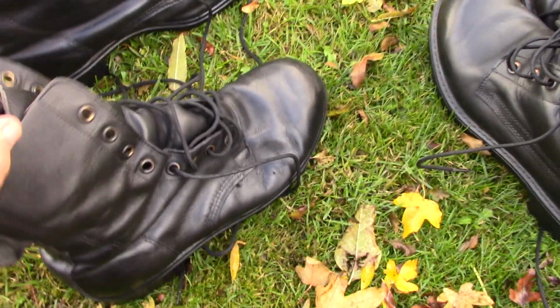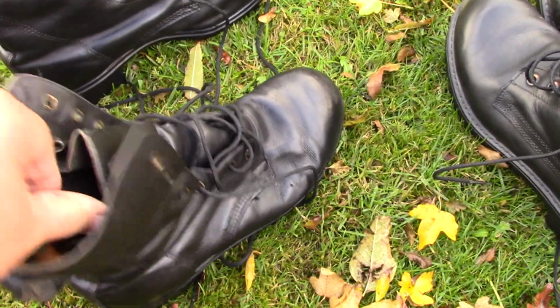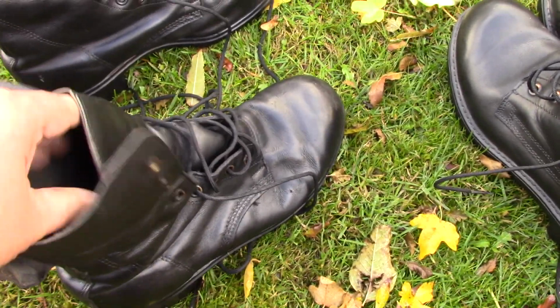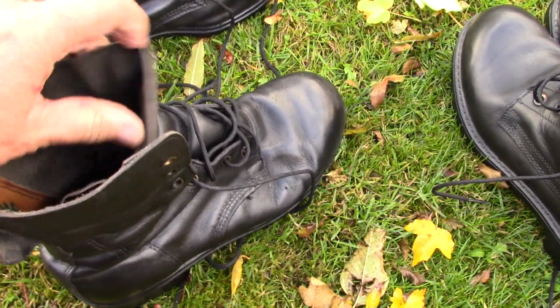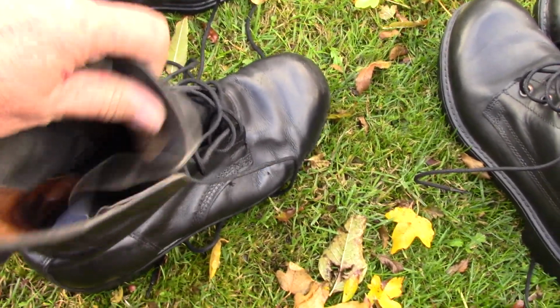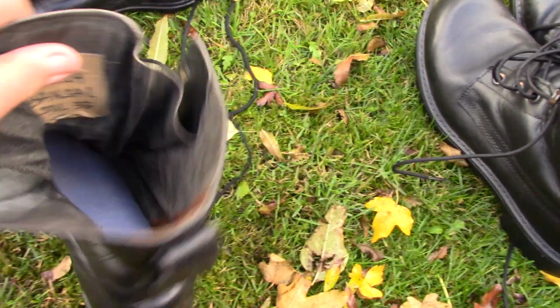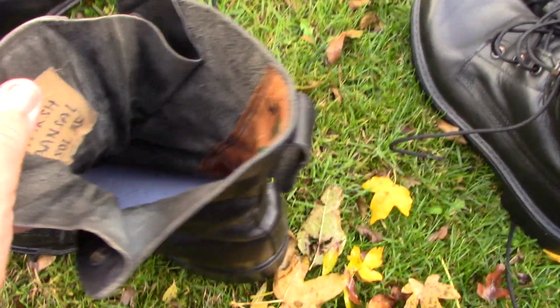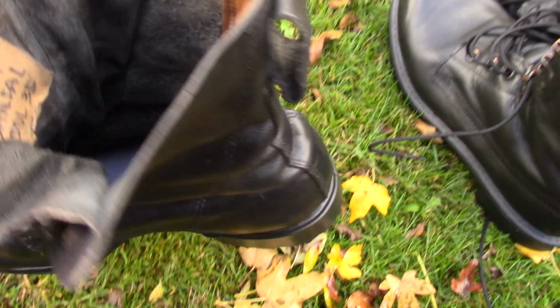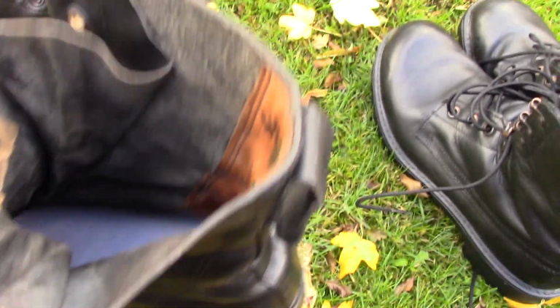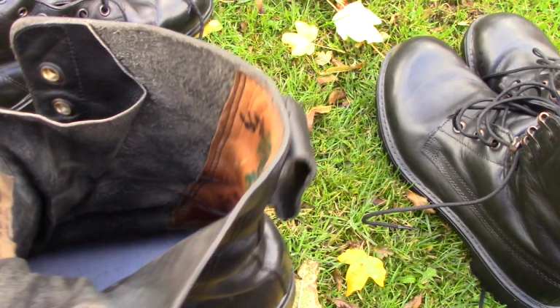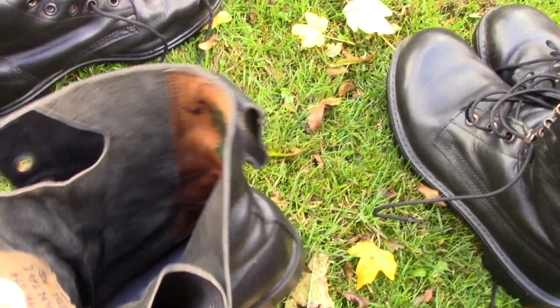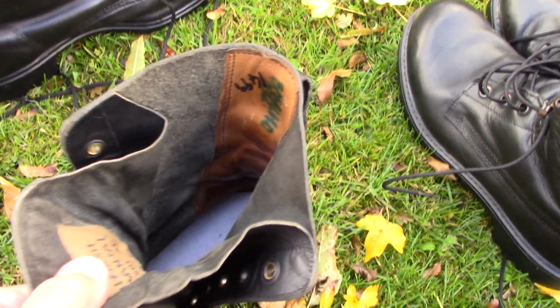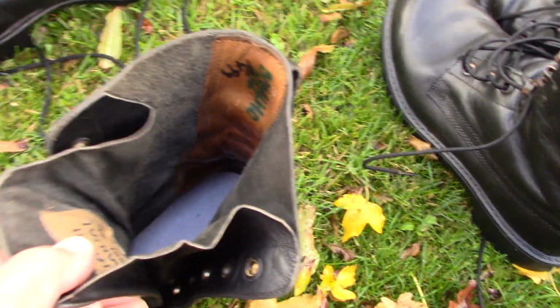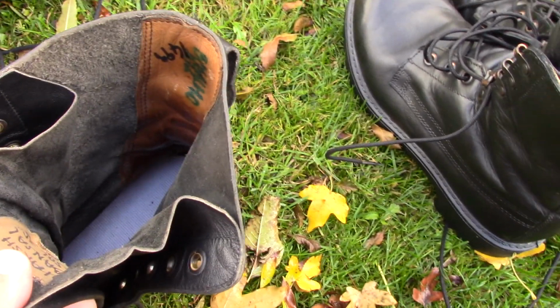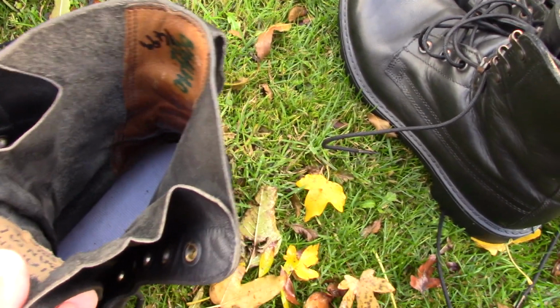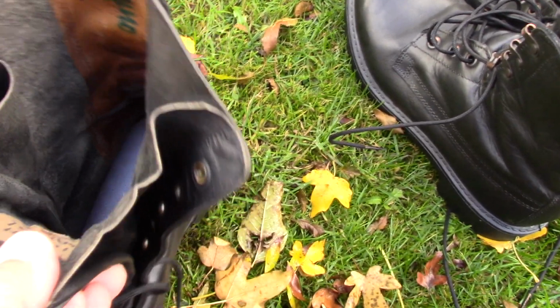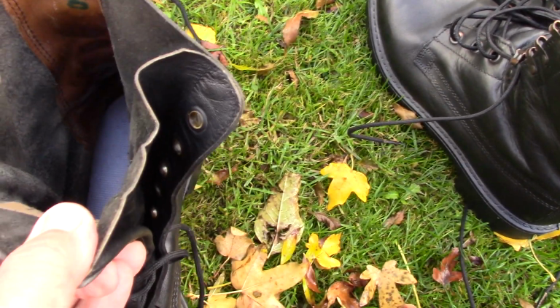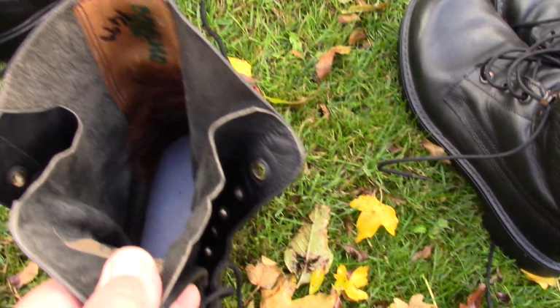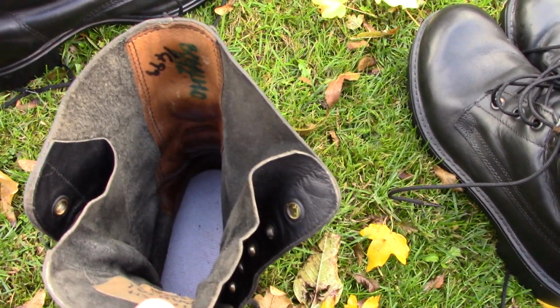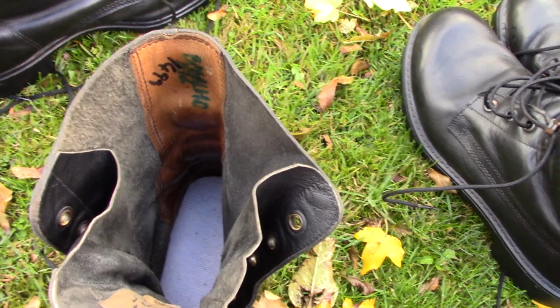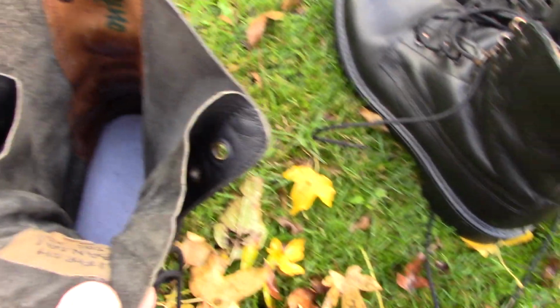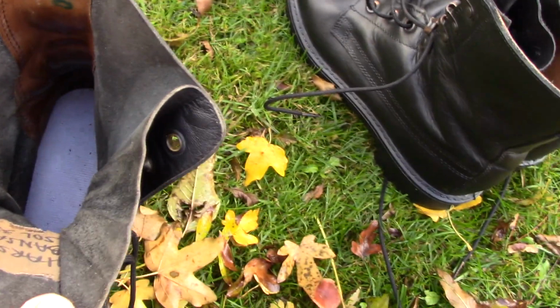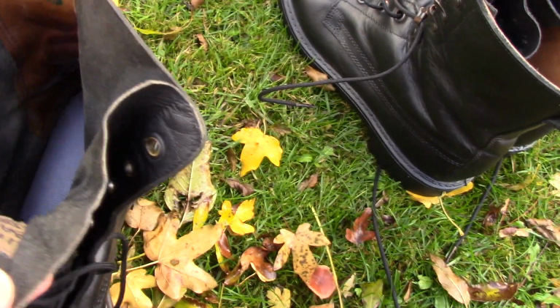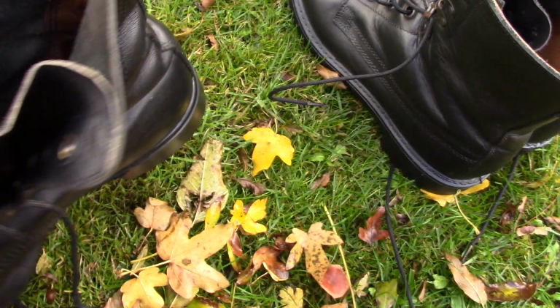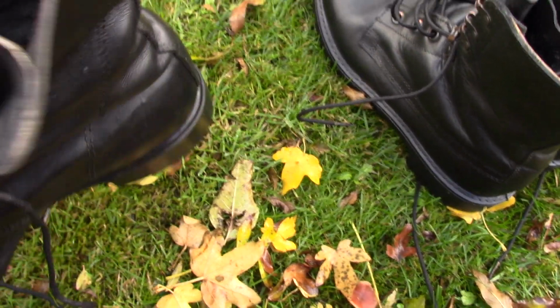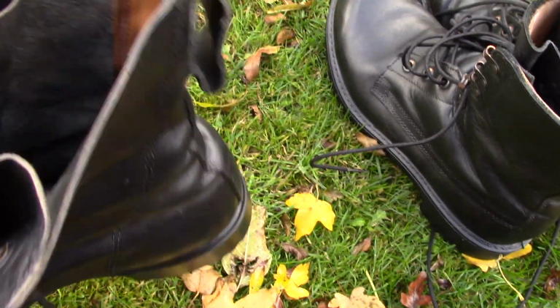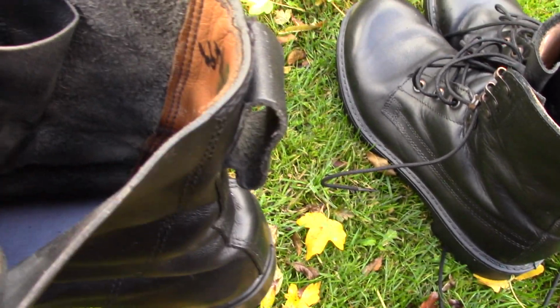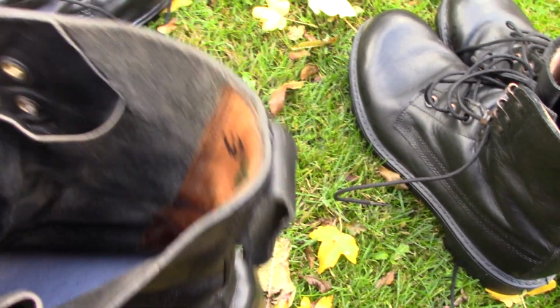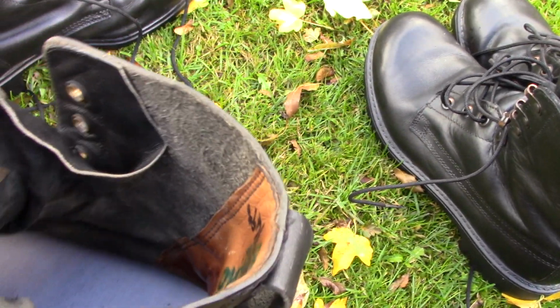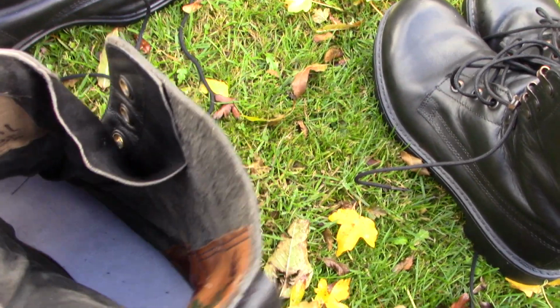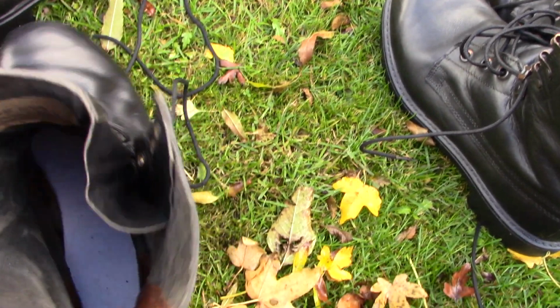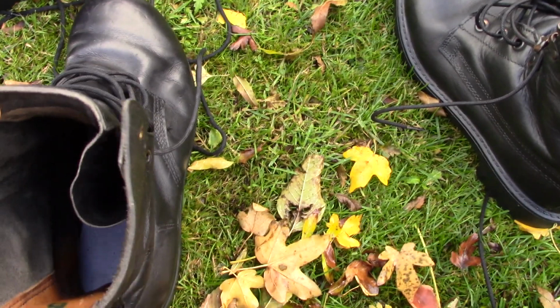They're pretty much unlined — there is some lining at the back, a strip of leather at the back — but the rest of the boot is unlined. It's a pretty basic construction, old school.